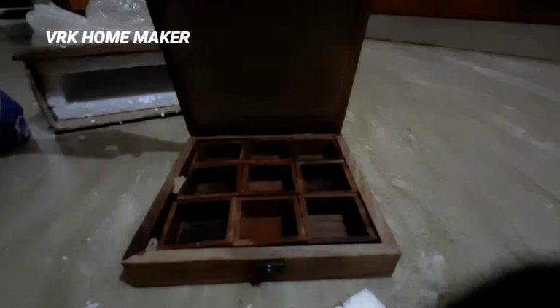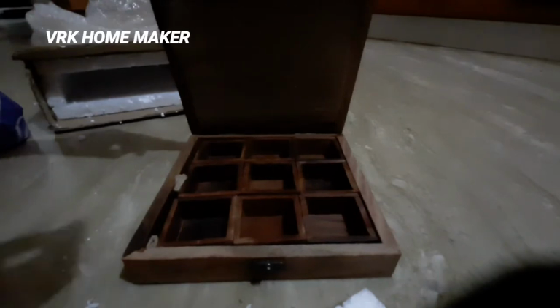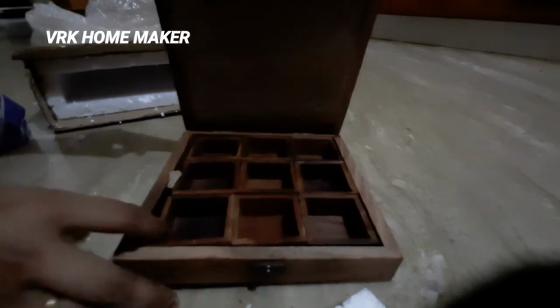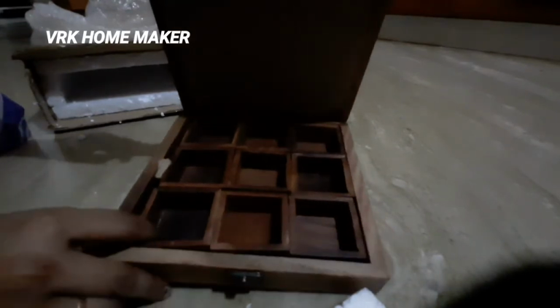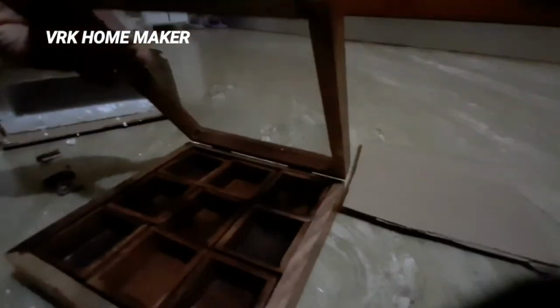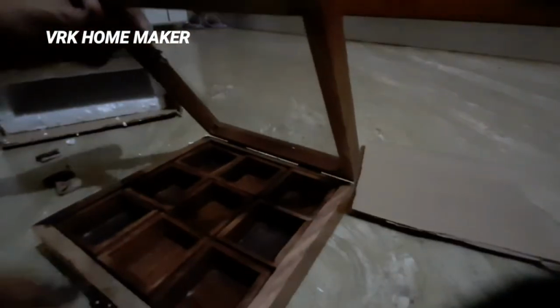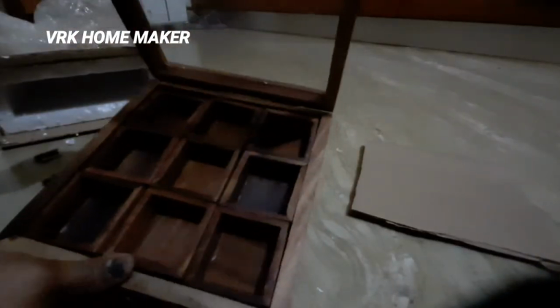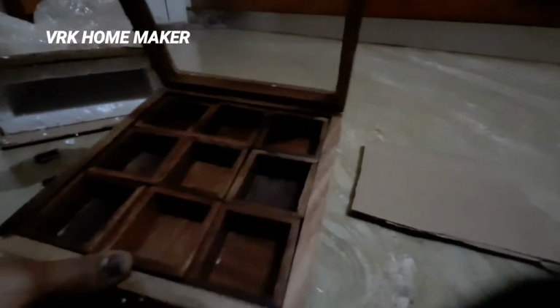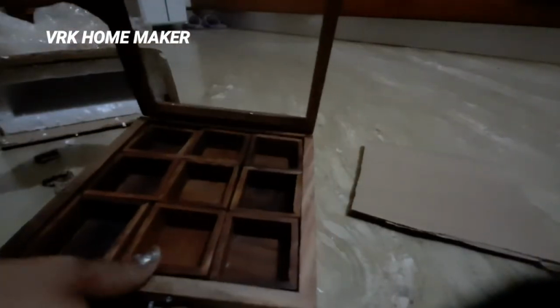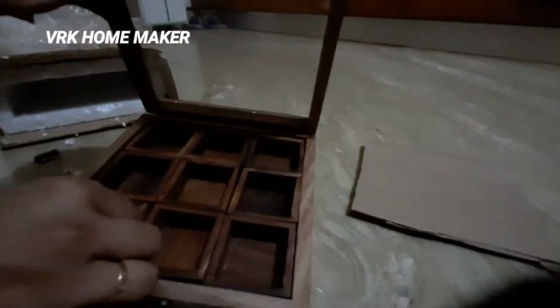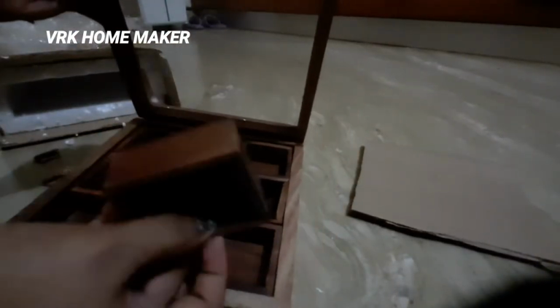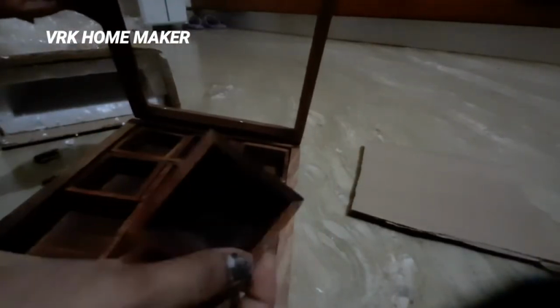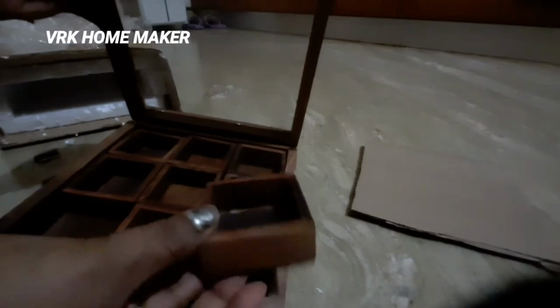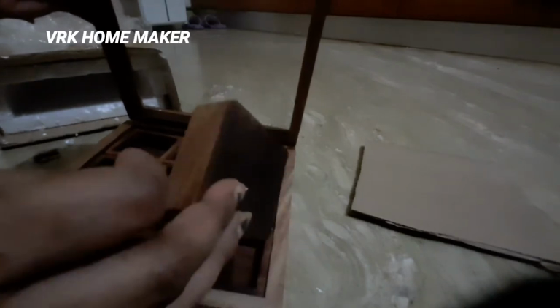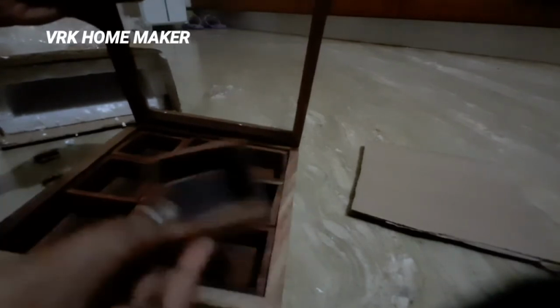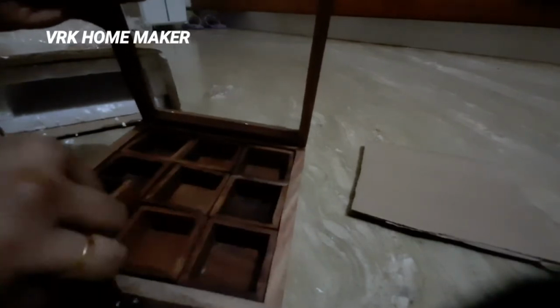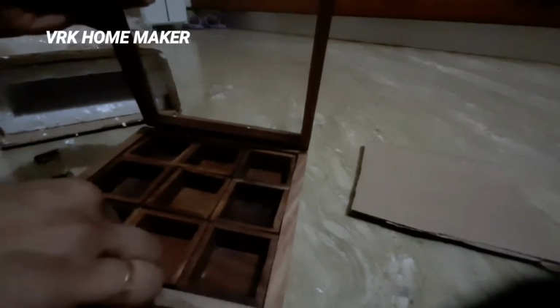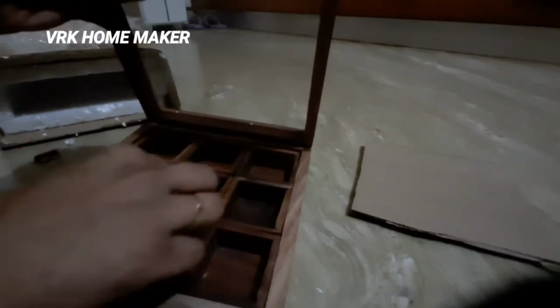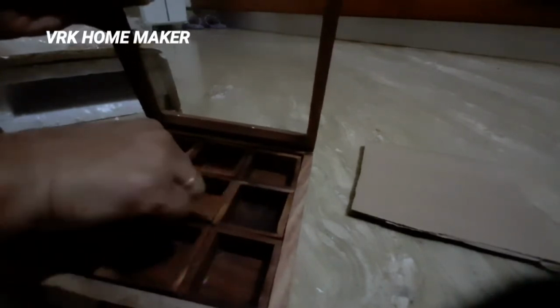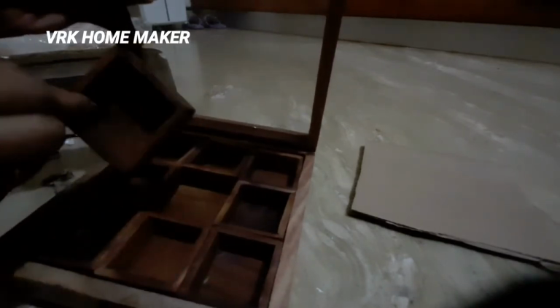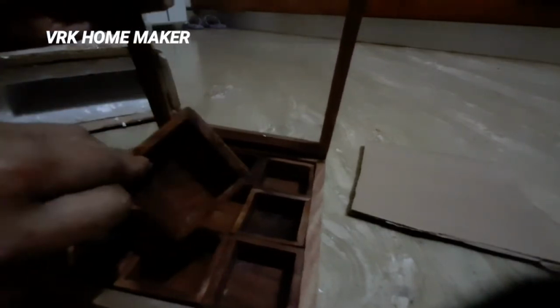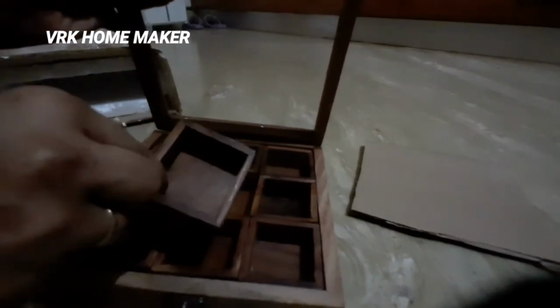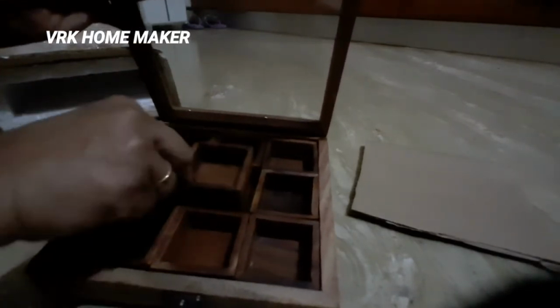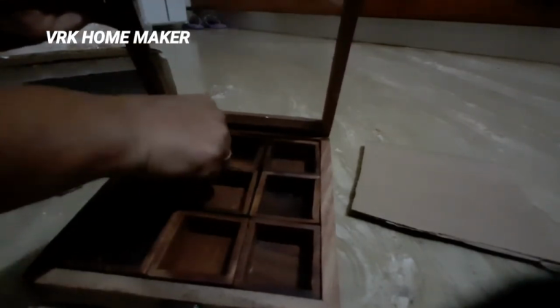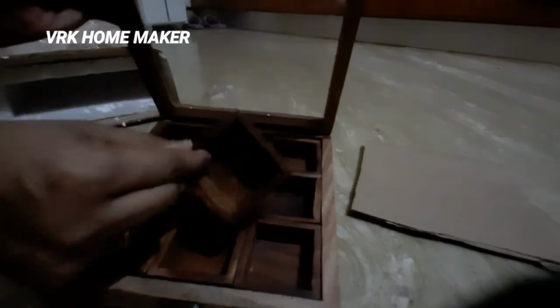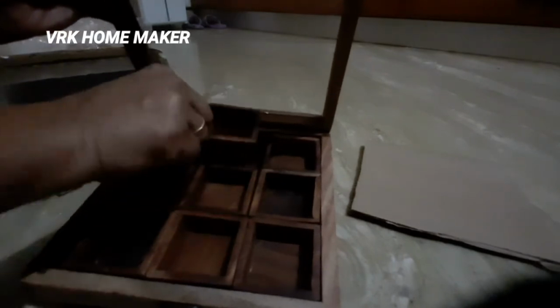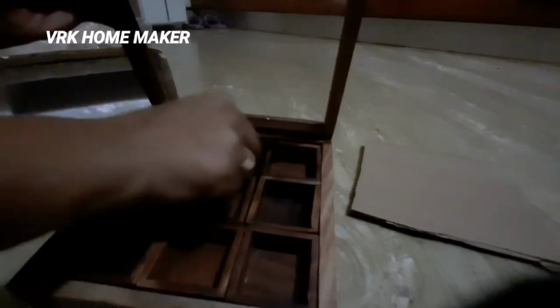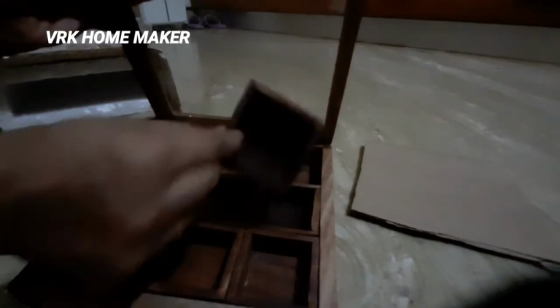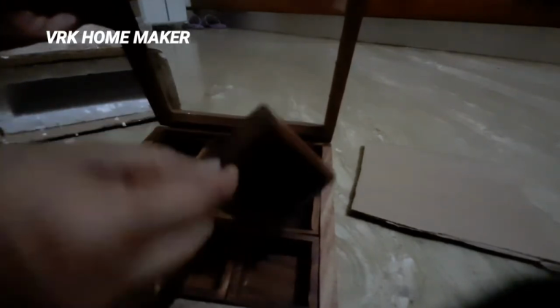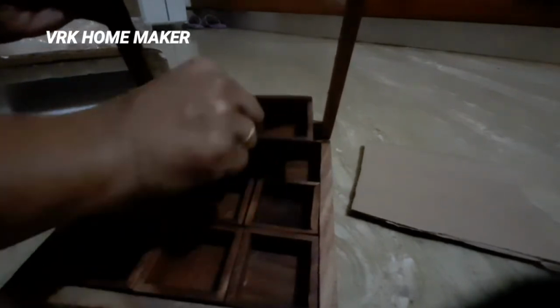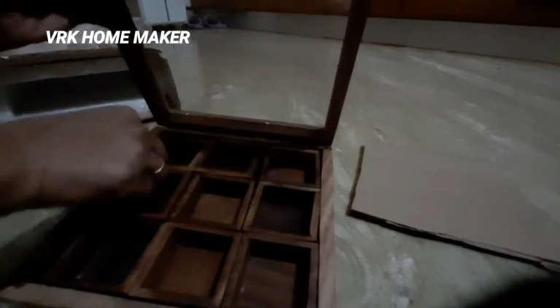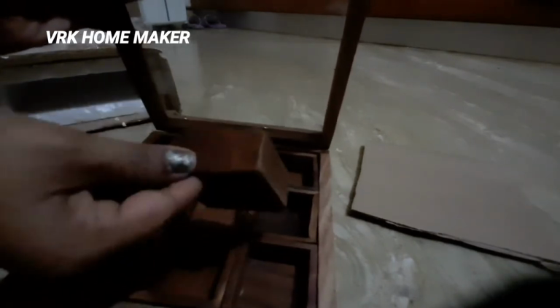Wow, it's a spices storage box! You might have seen the plastic or the steel one — this is a wooden one, which is a very new product. I definitely suggest this product to purchase. I really felt so happy and well organized.